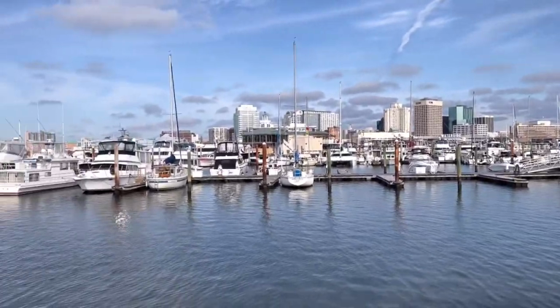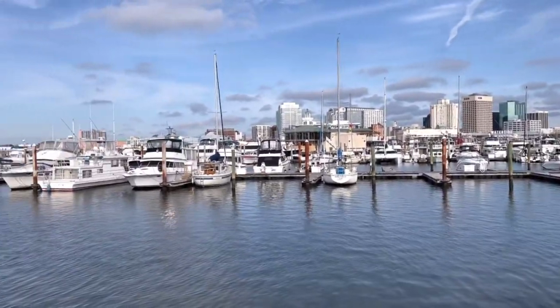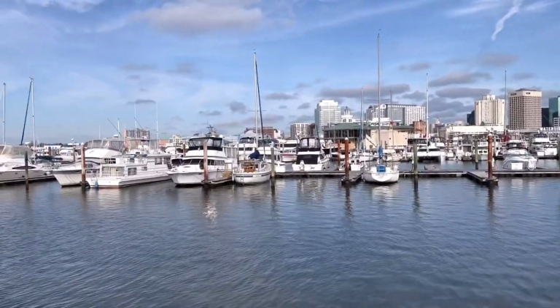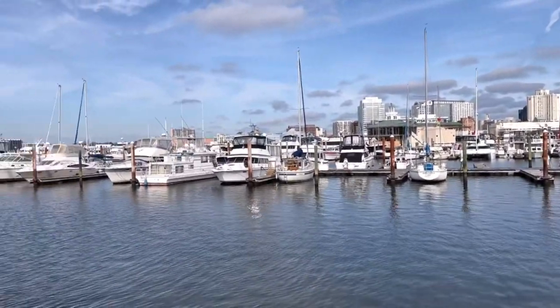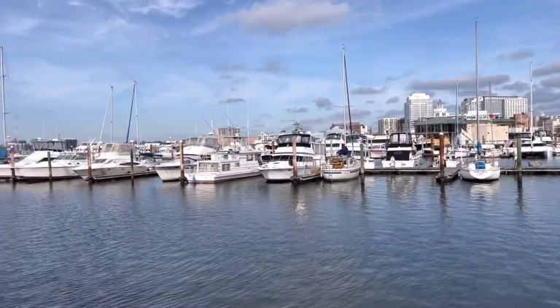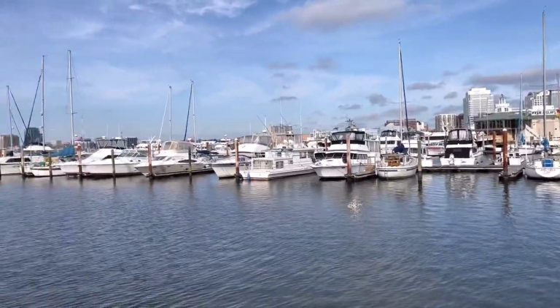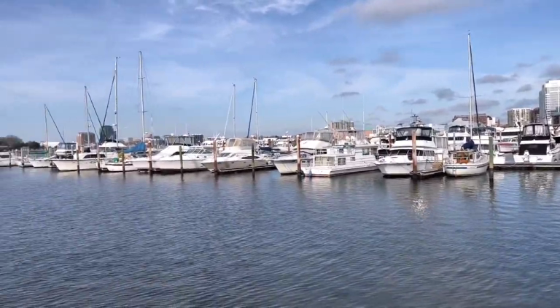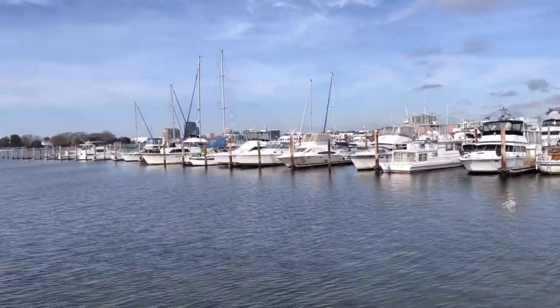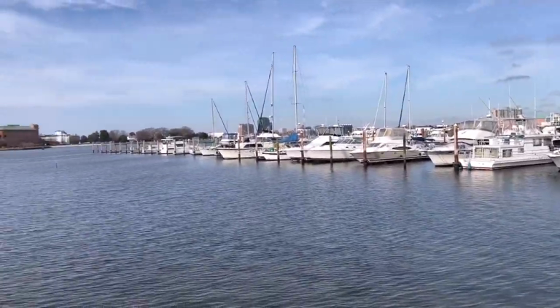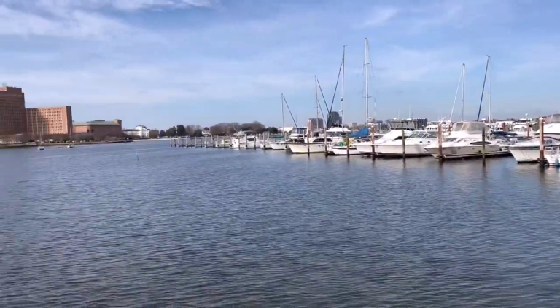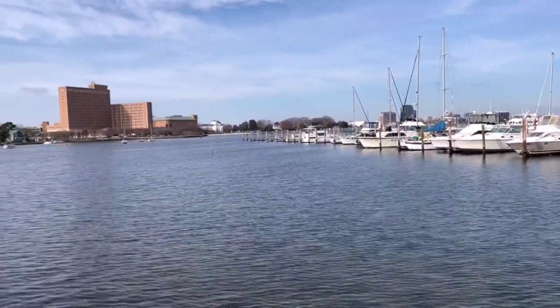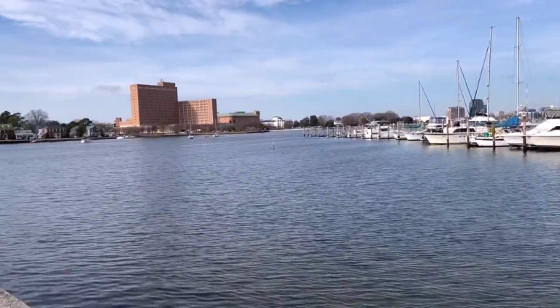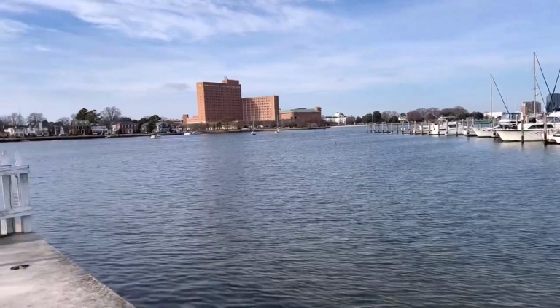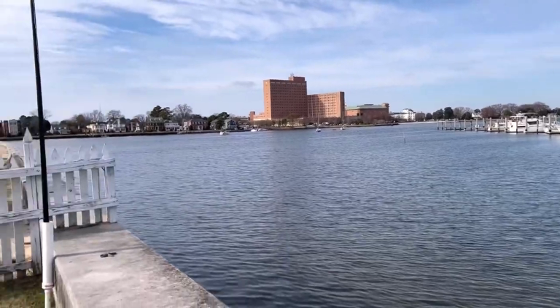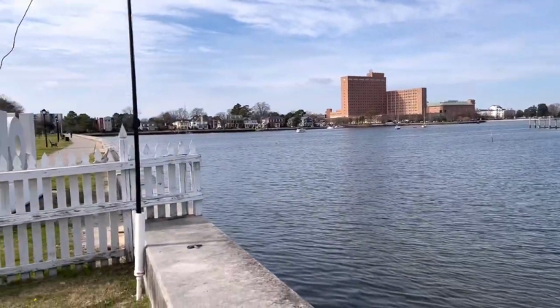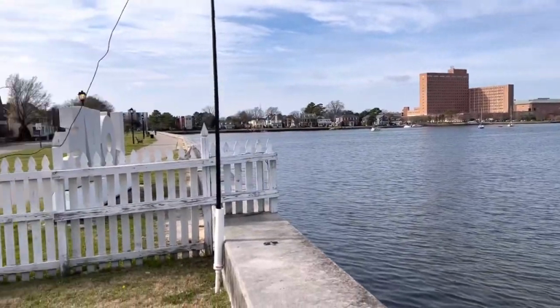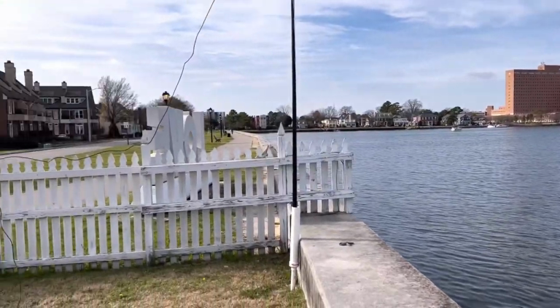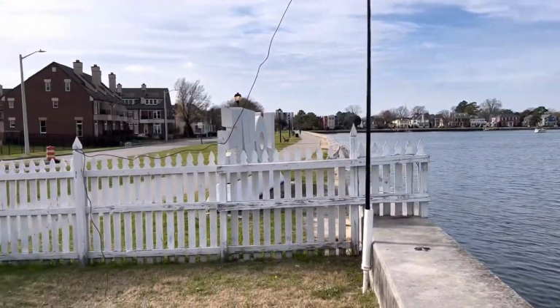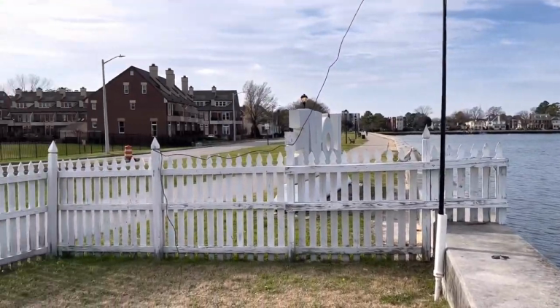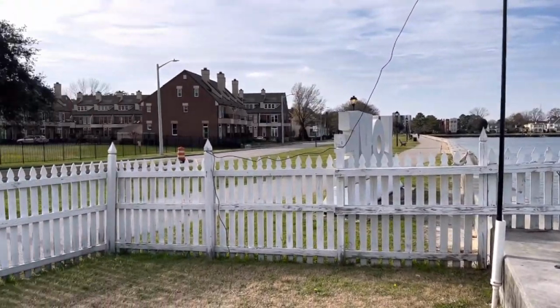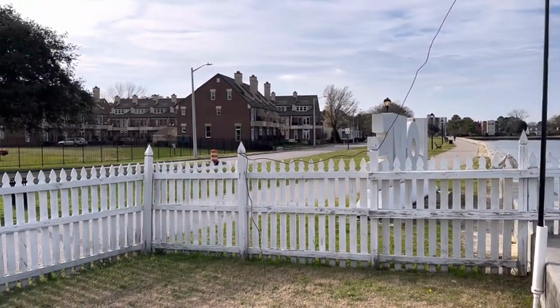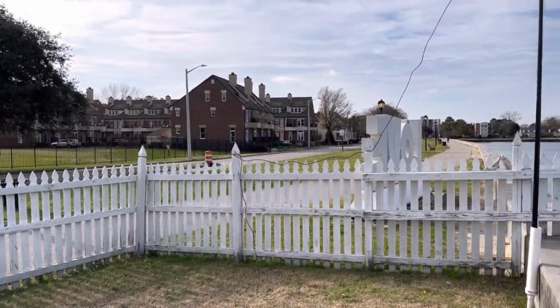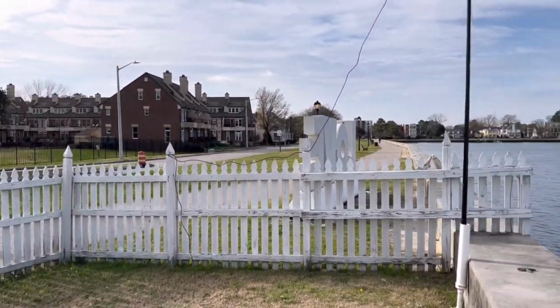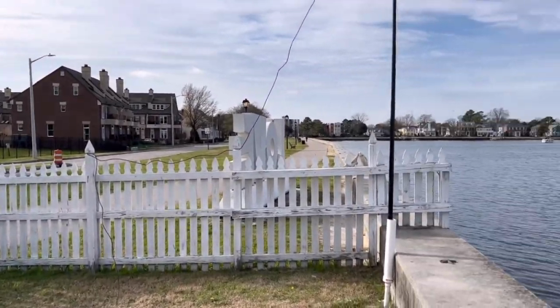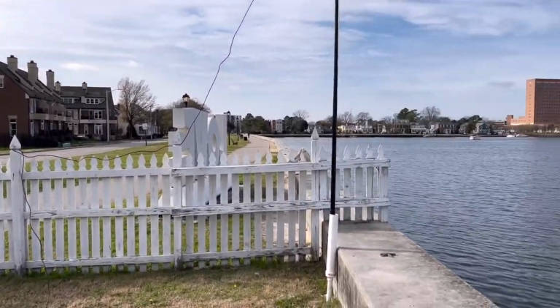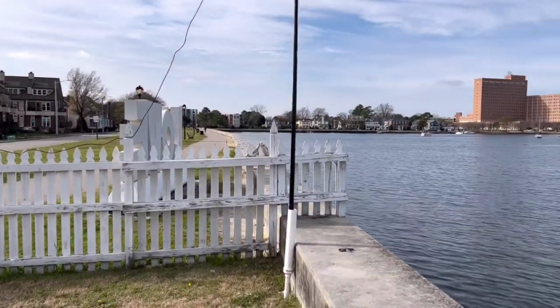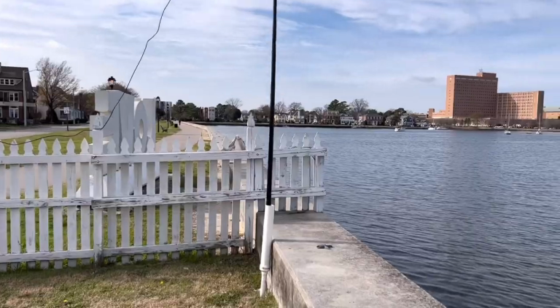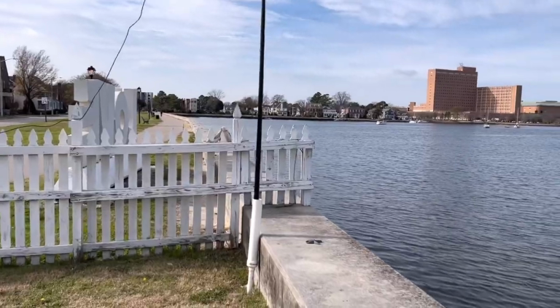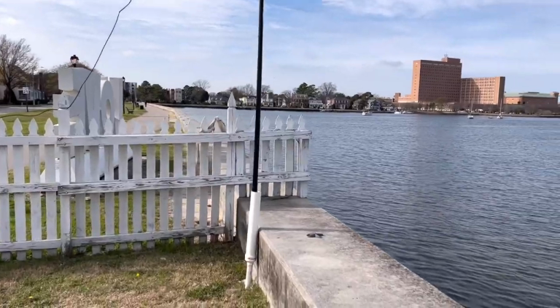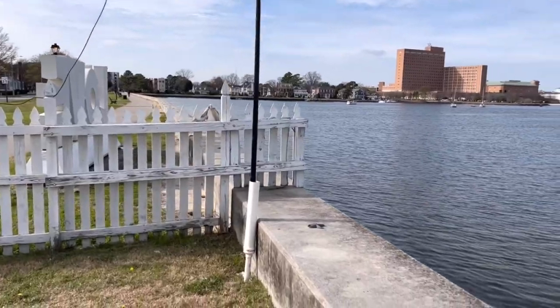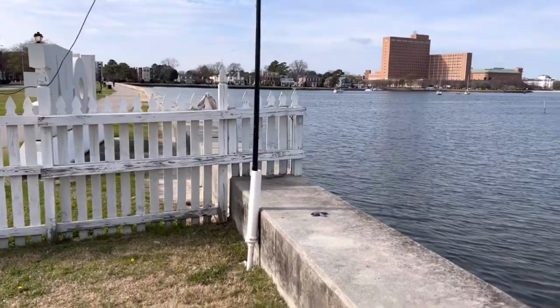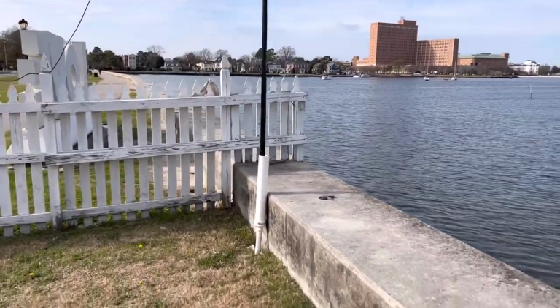It's good to be home. That's Norfolk, Virginia. This is my home over here in Portsmouth, Virginia. Live right just down the block, across the street. Here's the antenna.